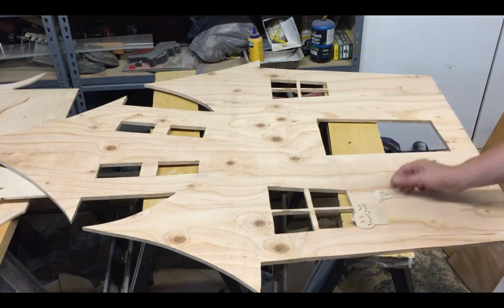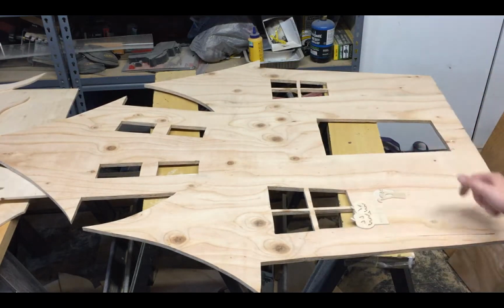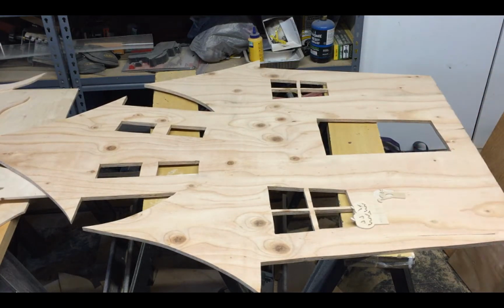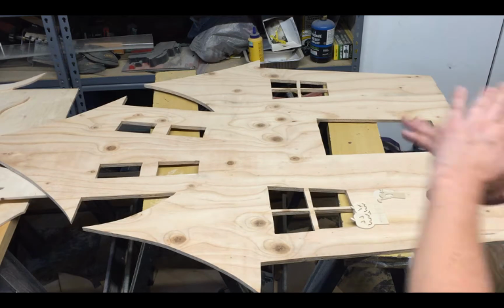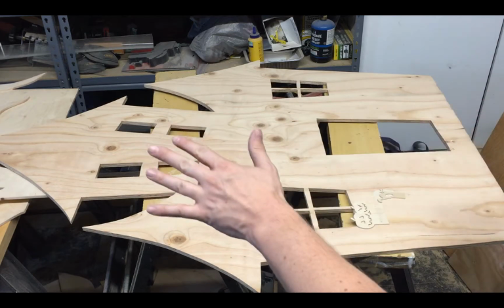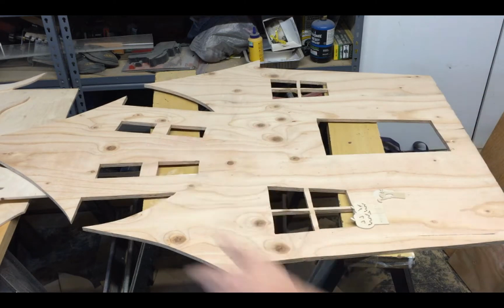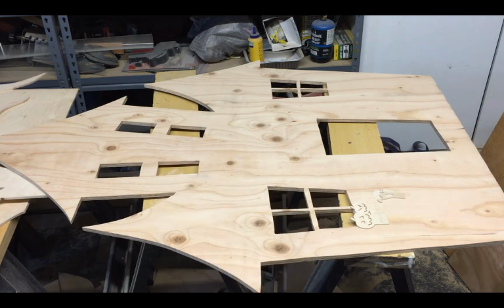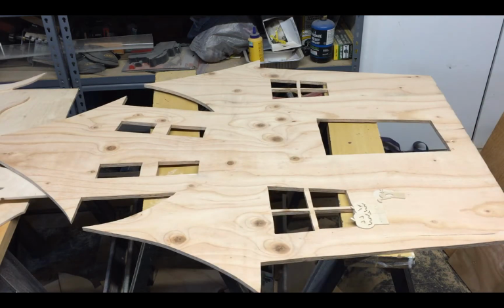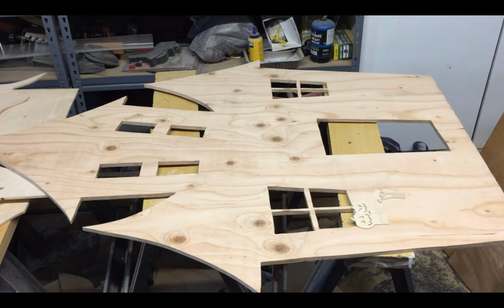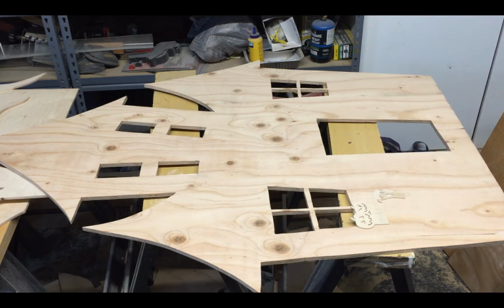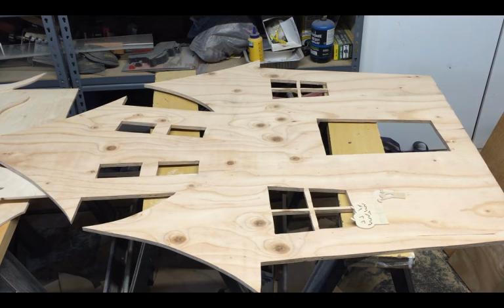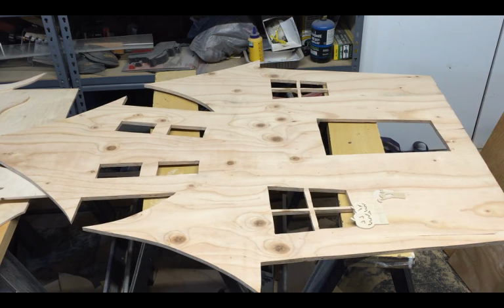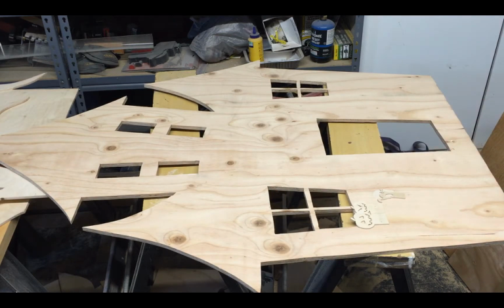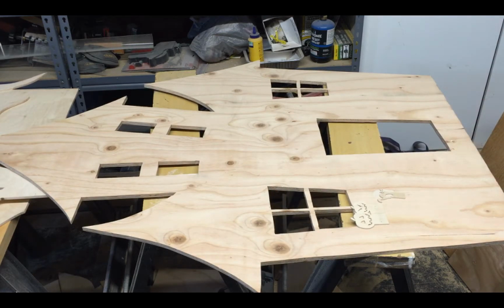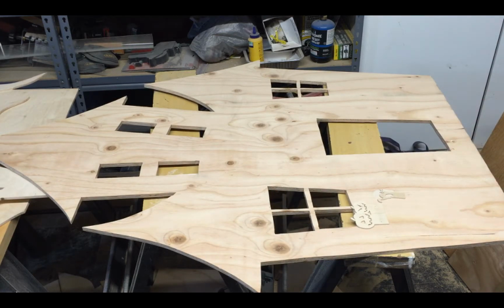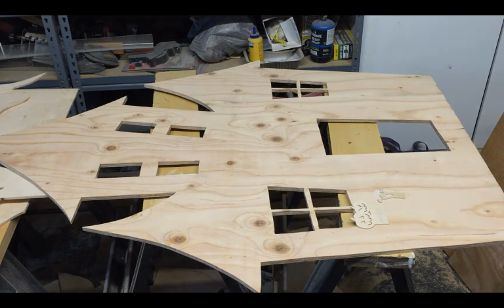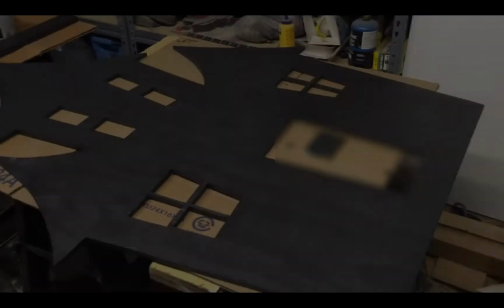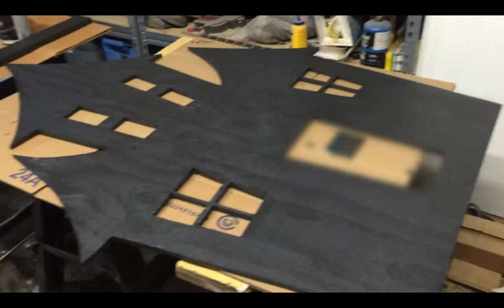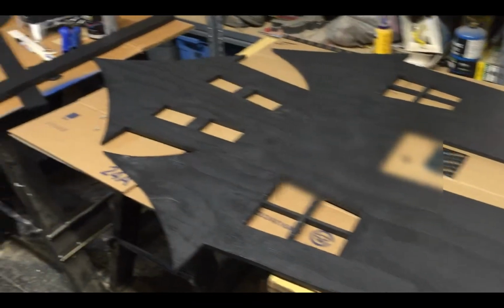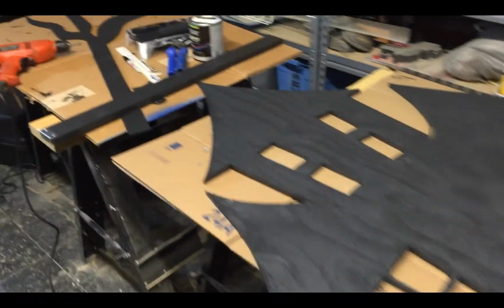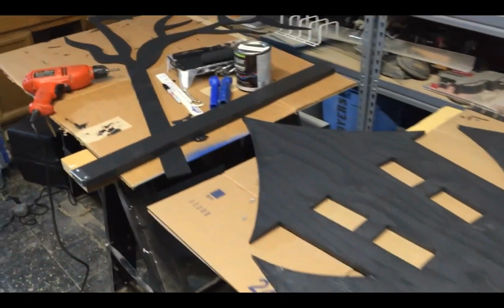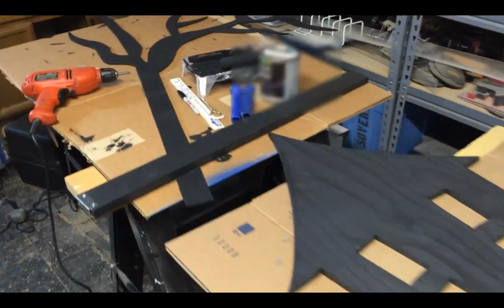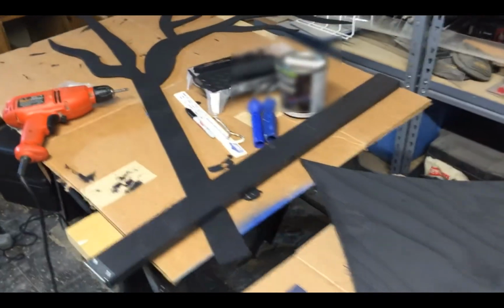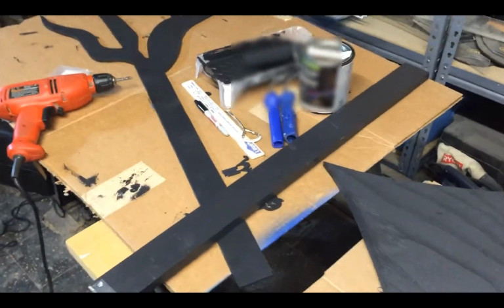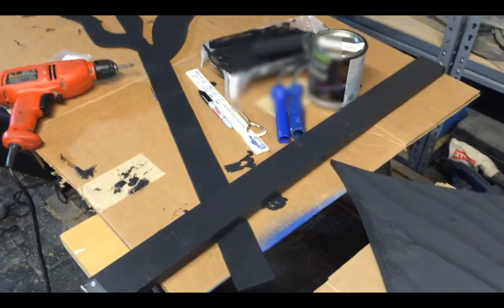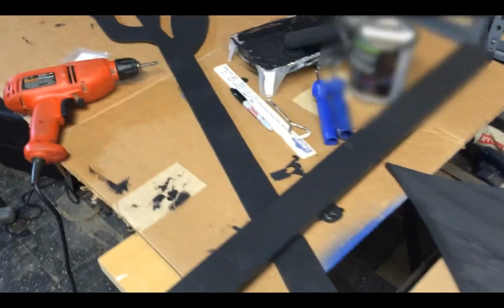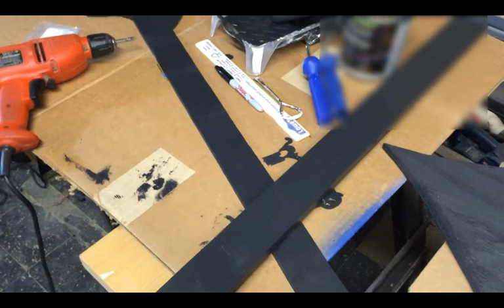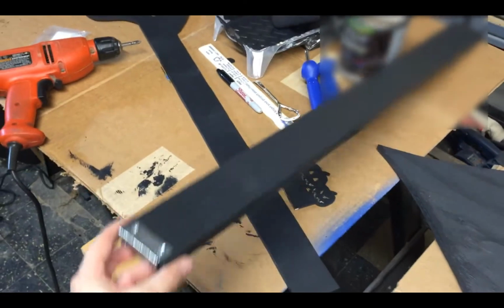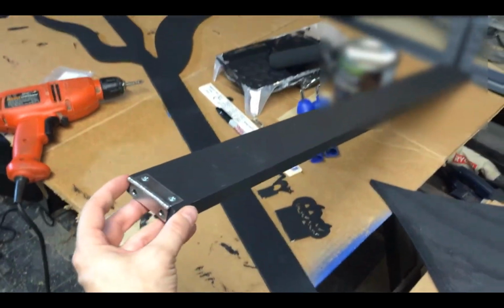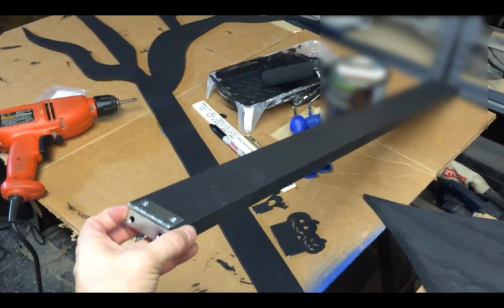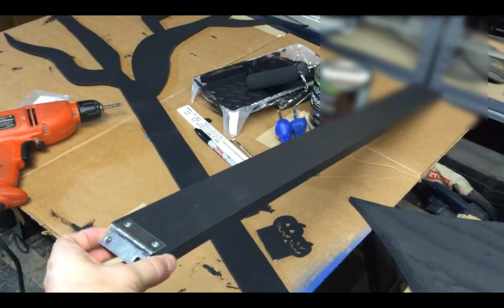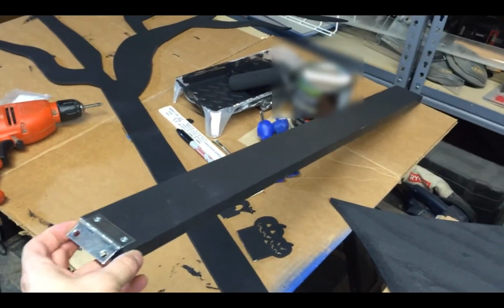Now I just need to paint everything — that's the next step — then start assembling and adding lights. Everything is painted now, and I also already assembled the hinge on the kick plate.